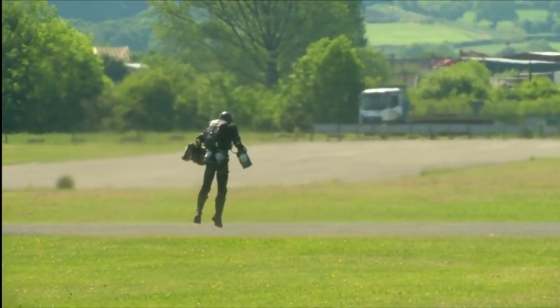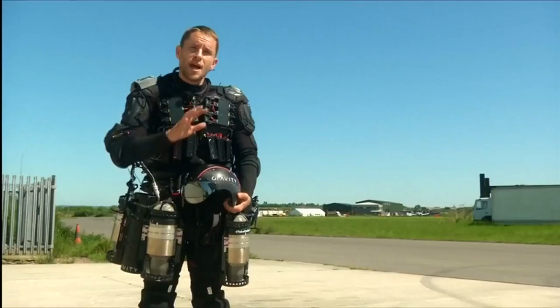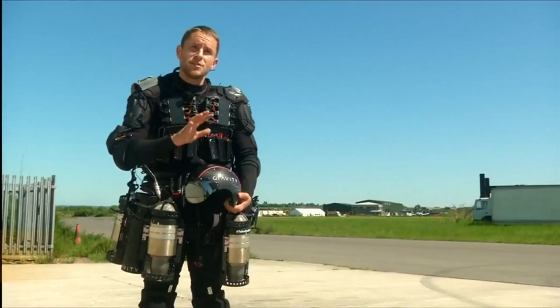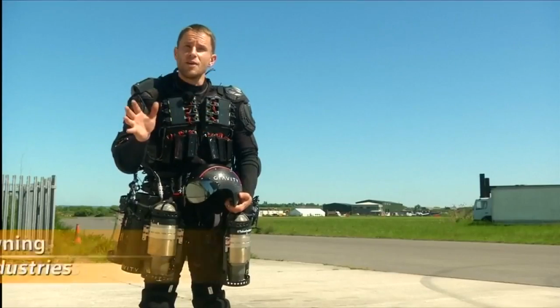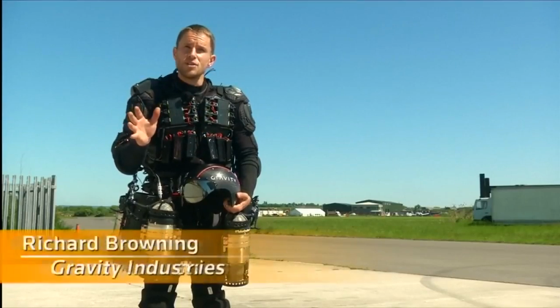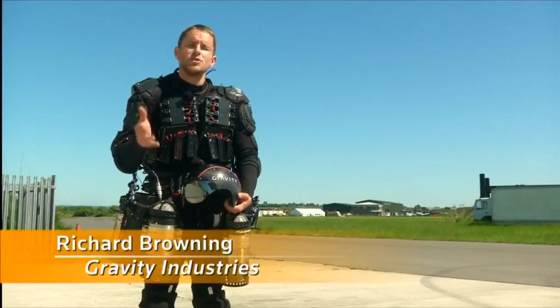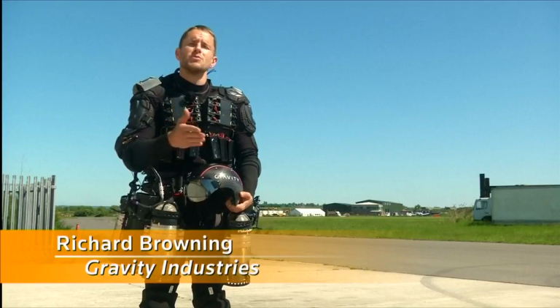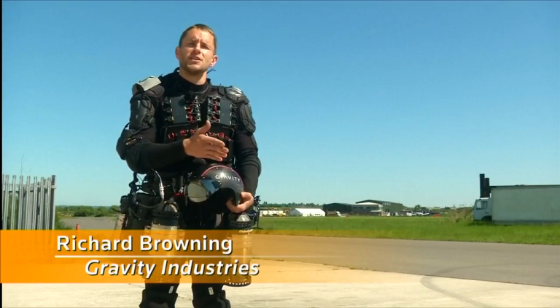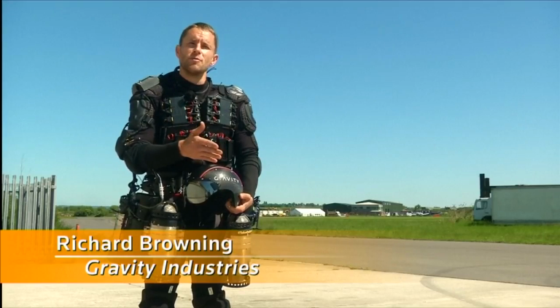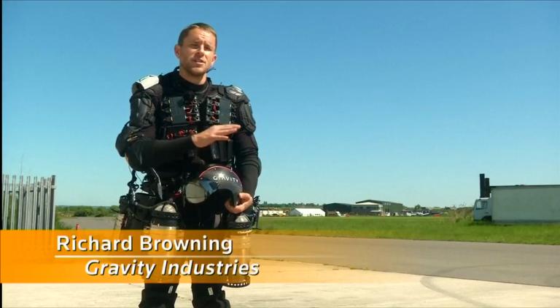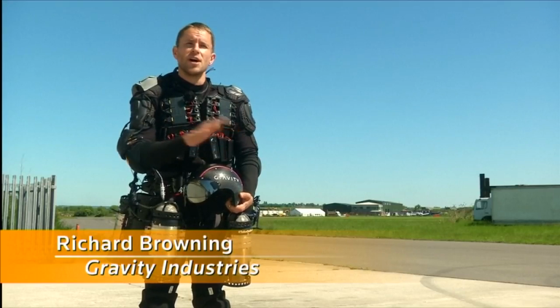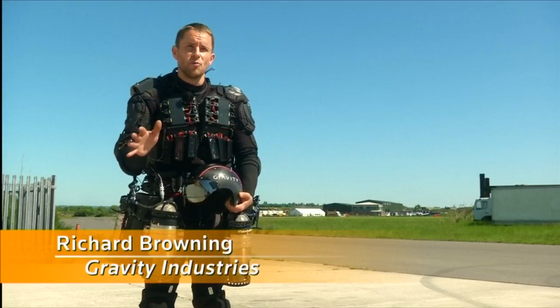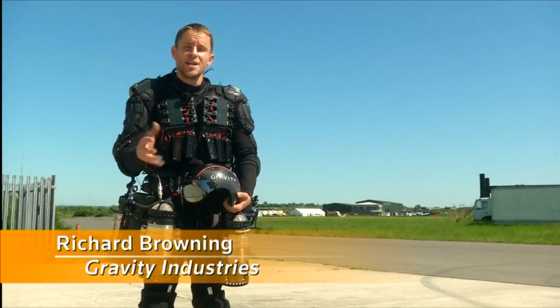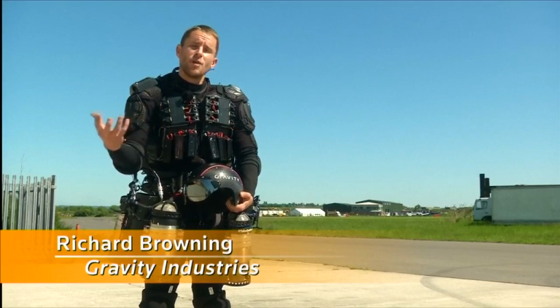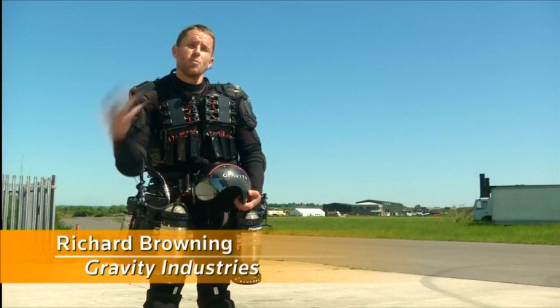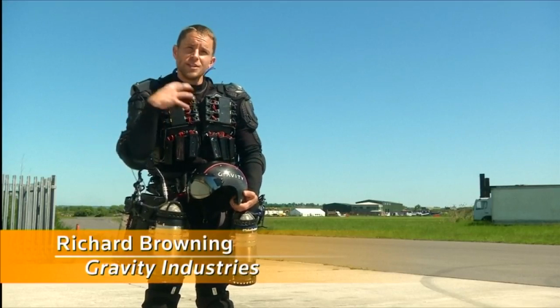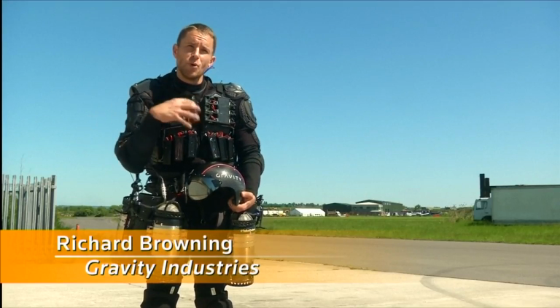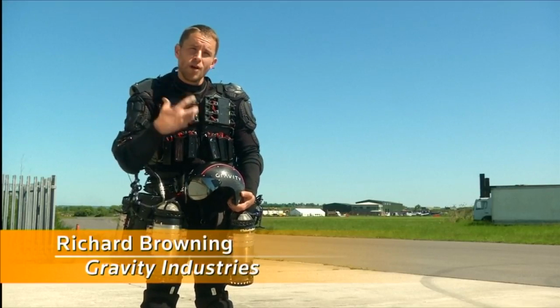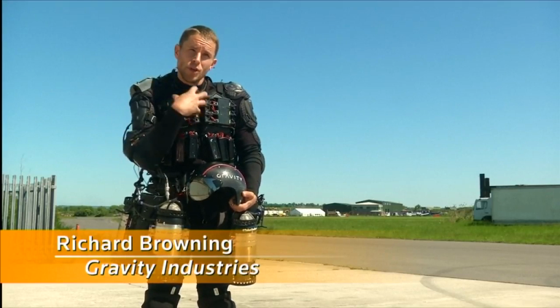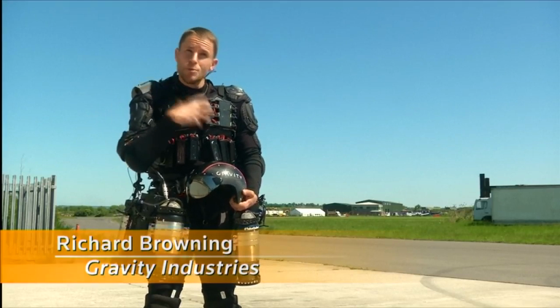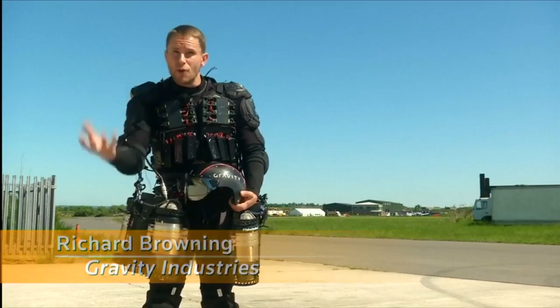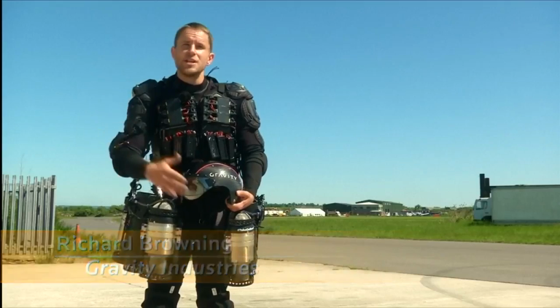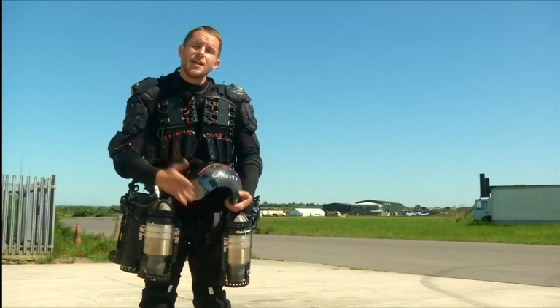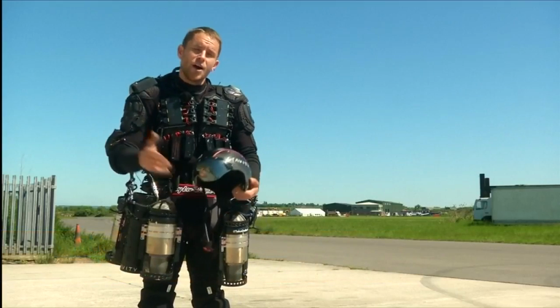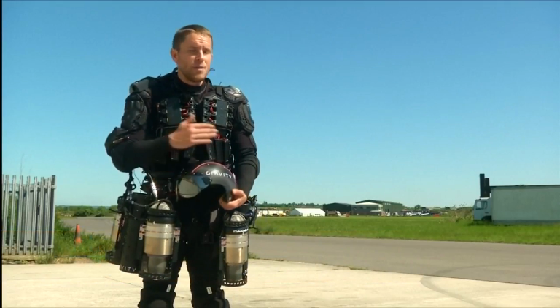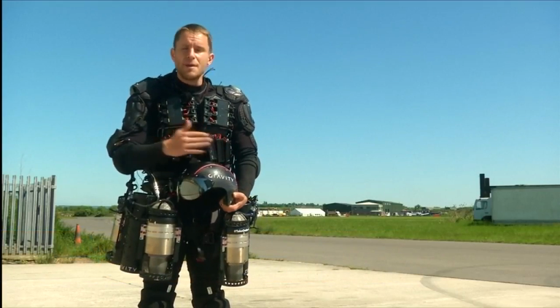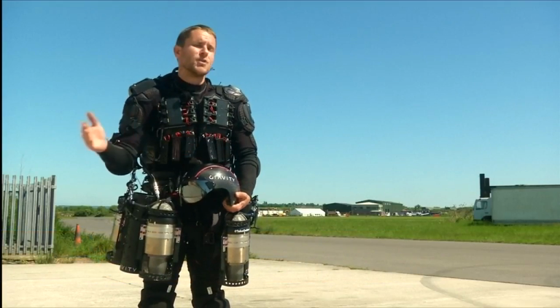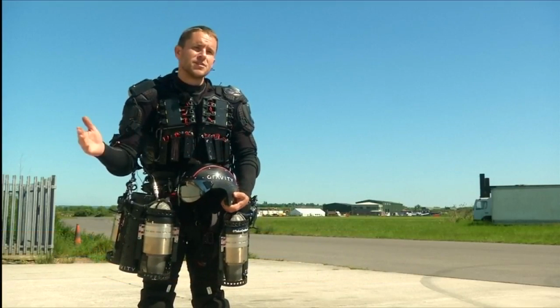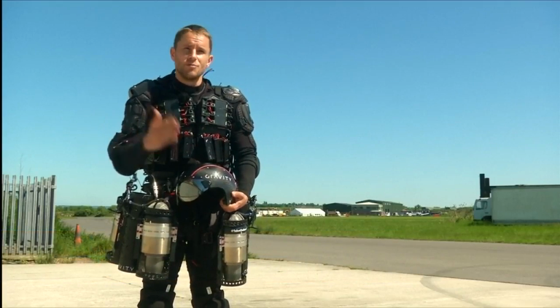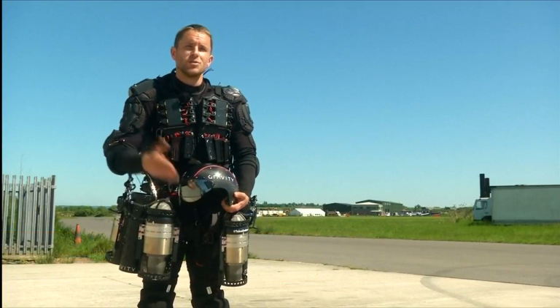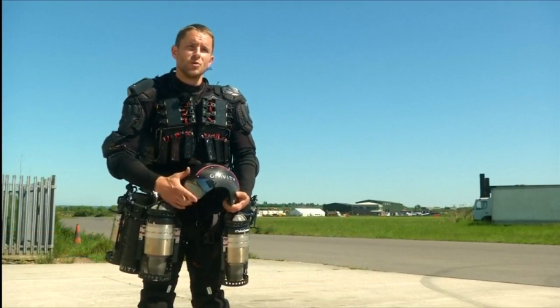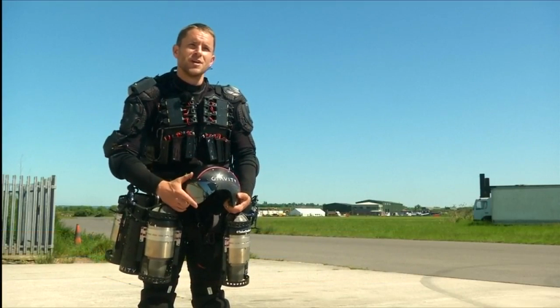We had this grand vision of could you approach the challenge of human flight in an entirely different way, very much augmenting the human body rather than putting the human in a flight machine. And after many, many, many iterations, we've got to a pretty awesome place.